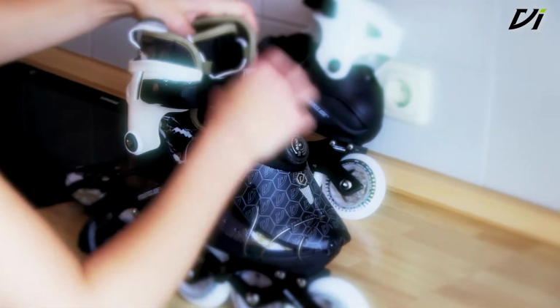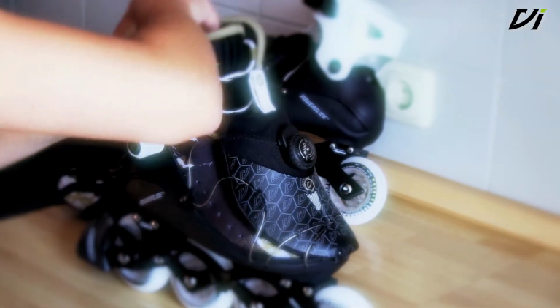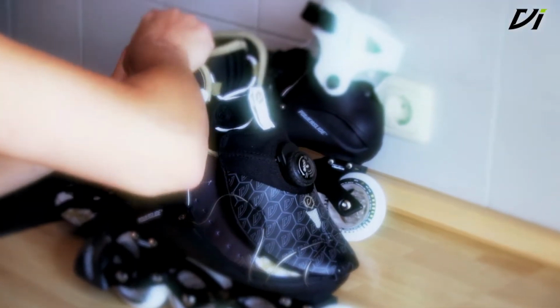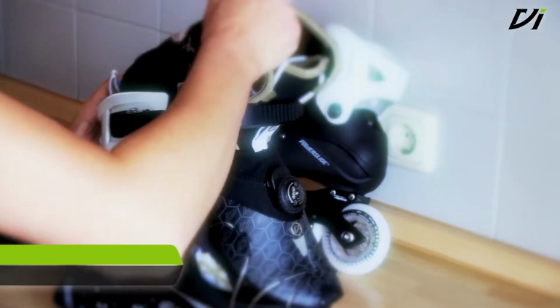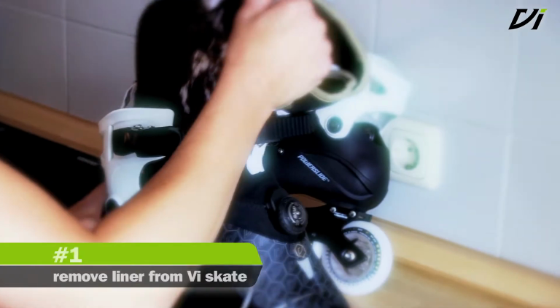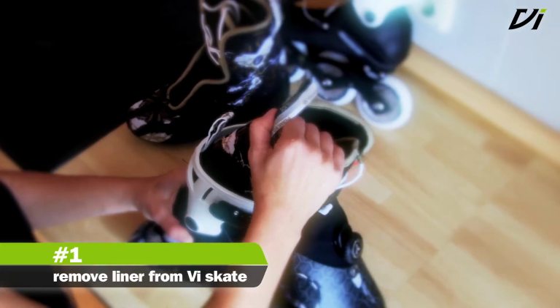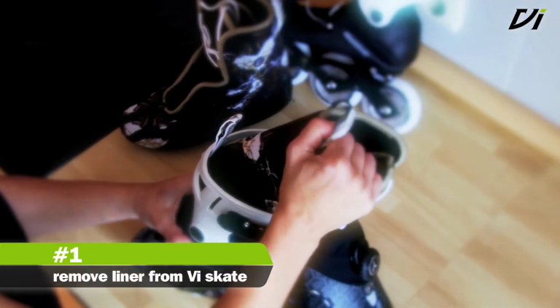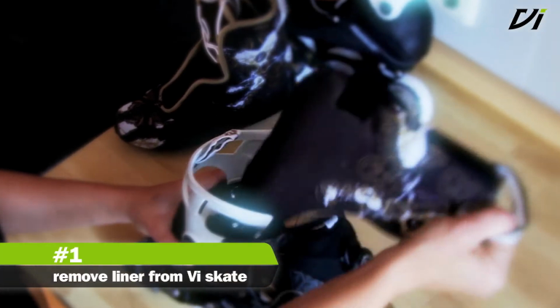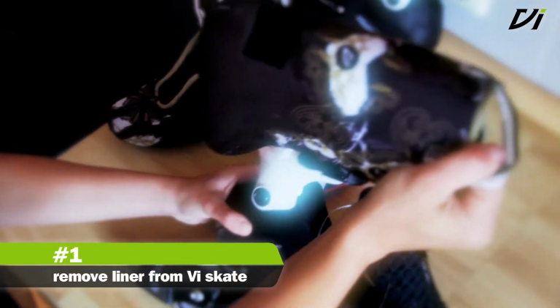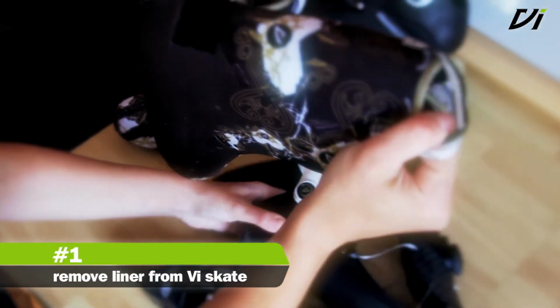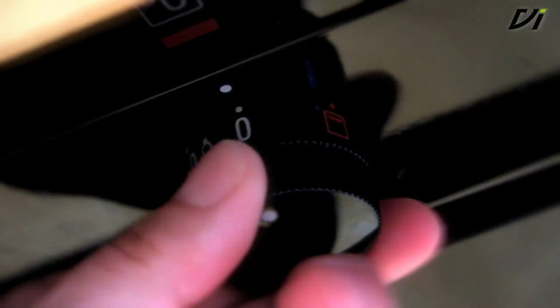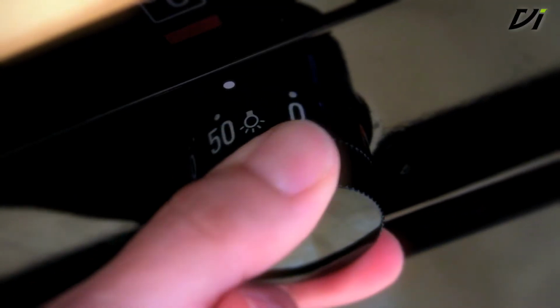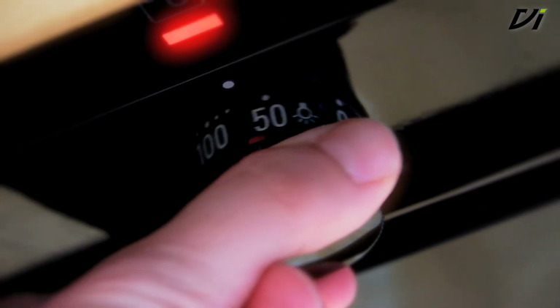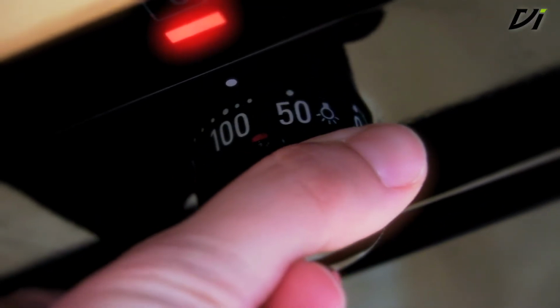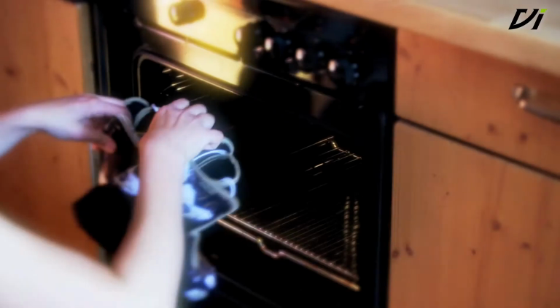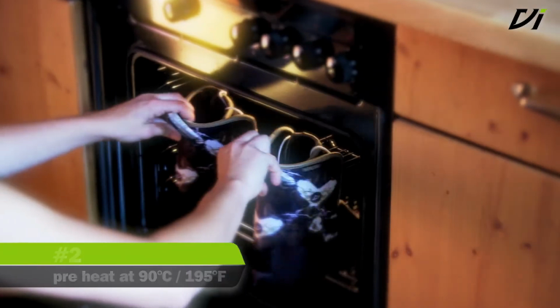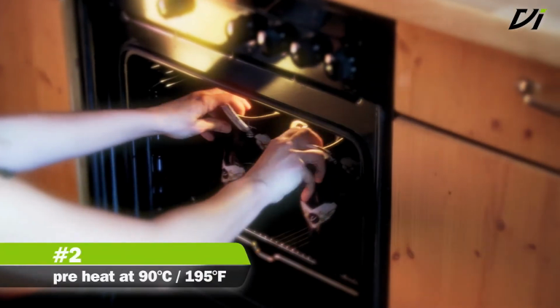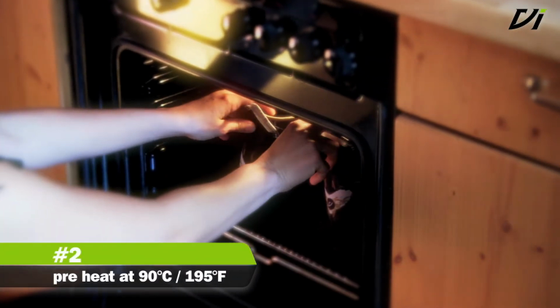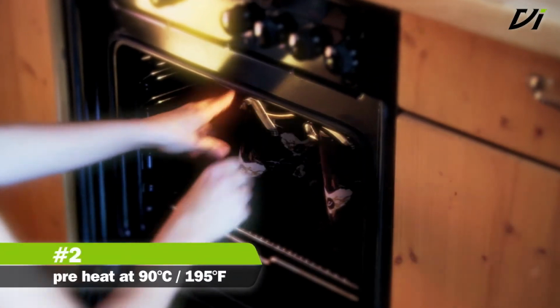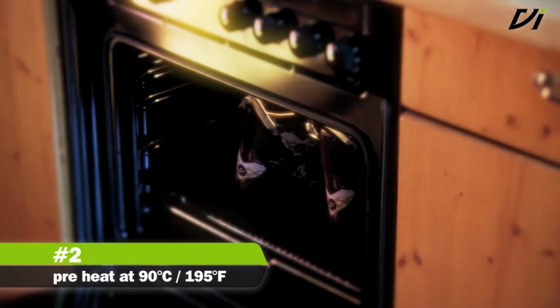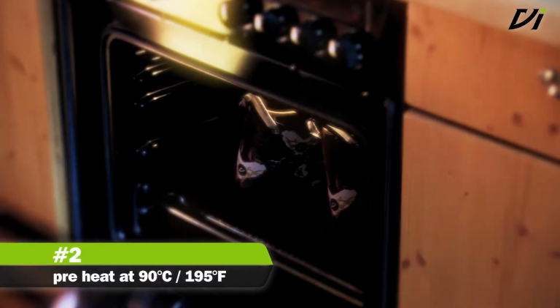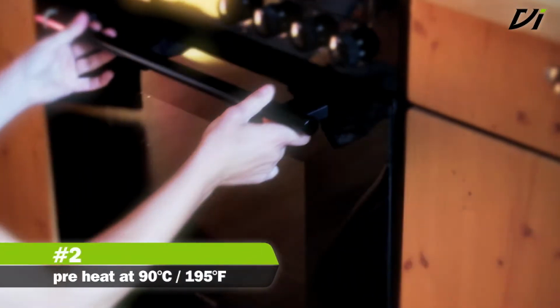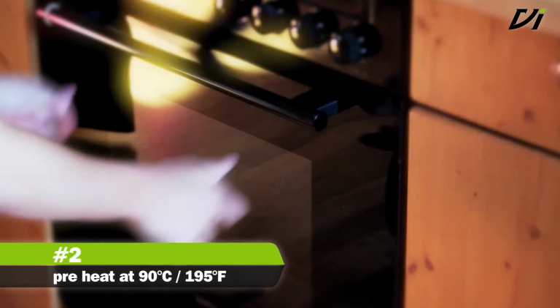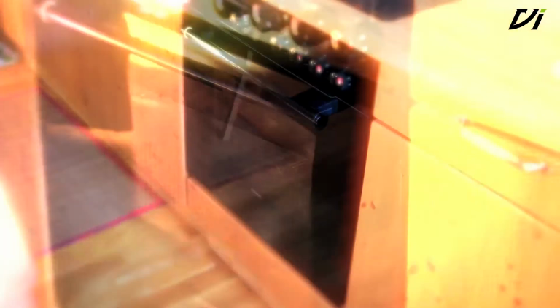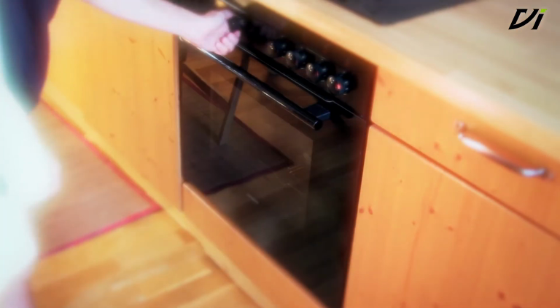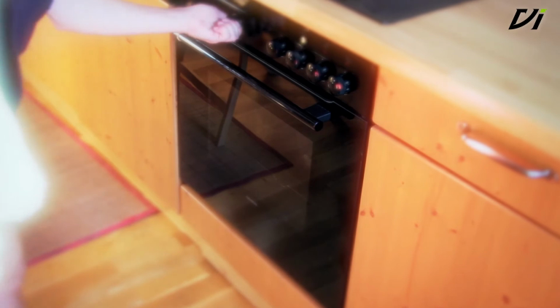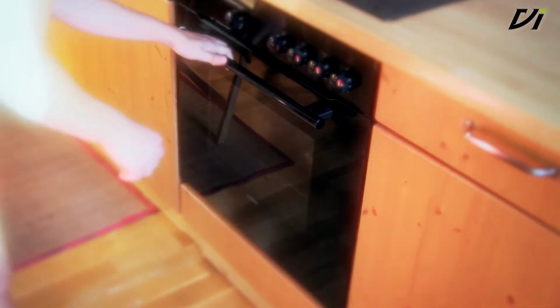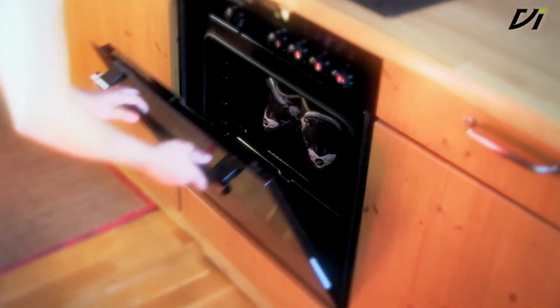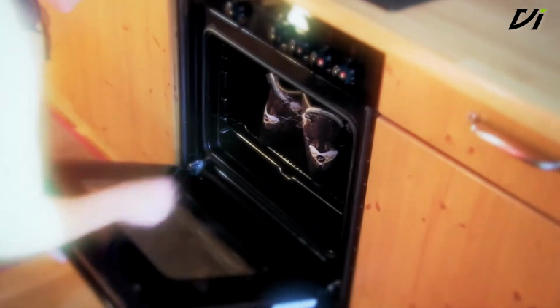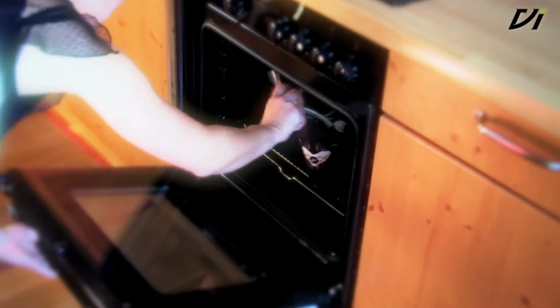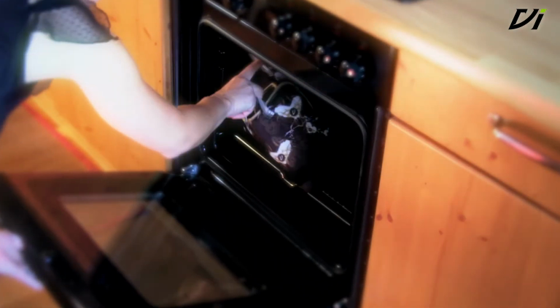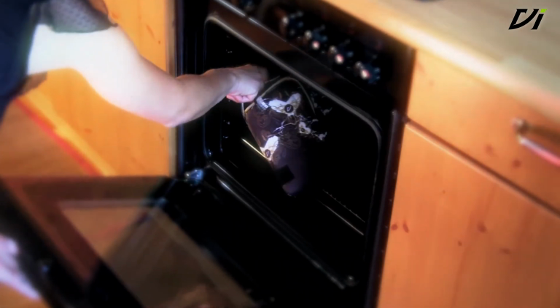To heat mold your Vi My Fit Liner, simply remove the liner from the Vi Skate and place it in the preheated oven at 90 degrees Celsius. After approximately 10 minutes the foam will be the correct temperature and the molding can begin.